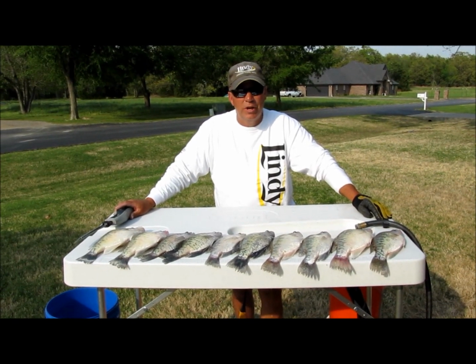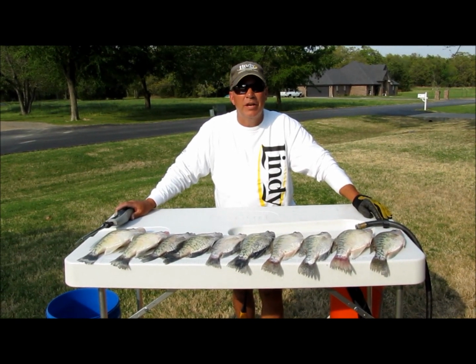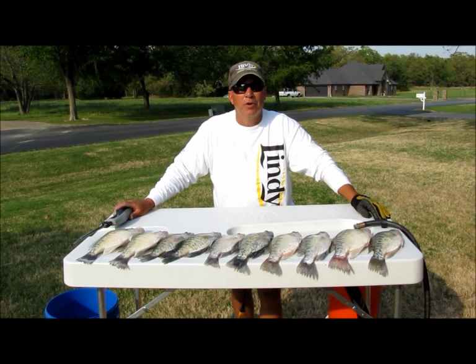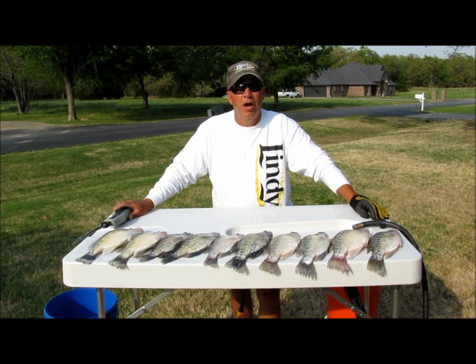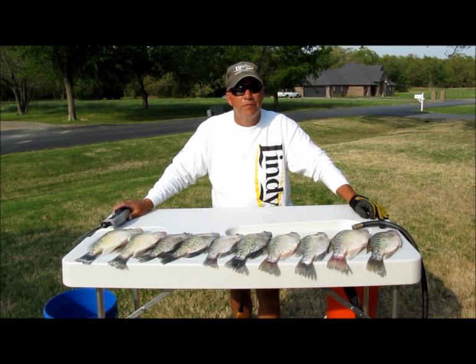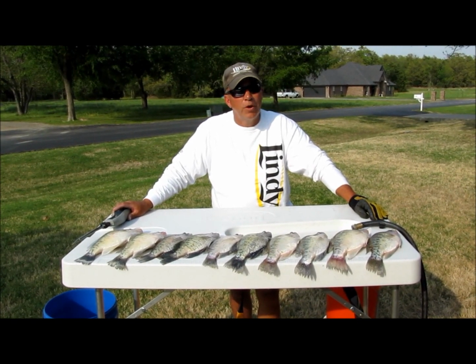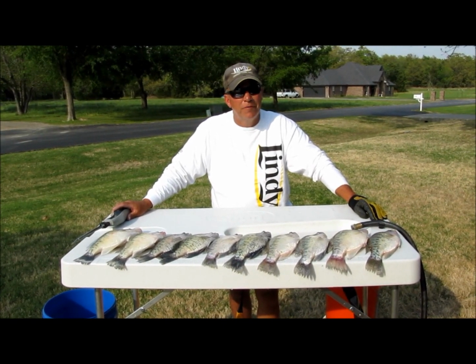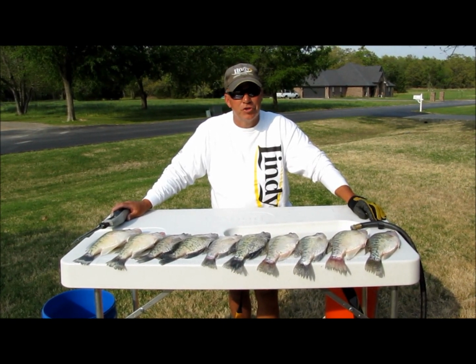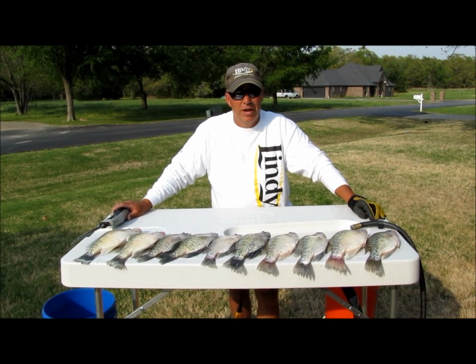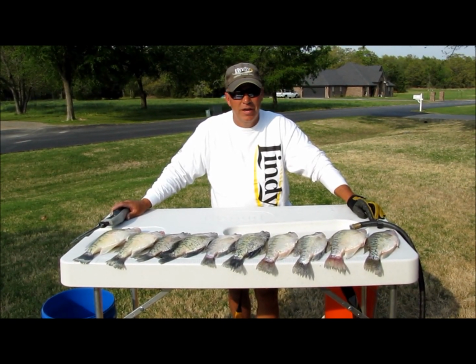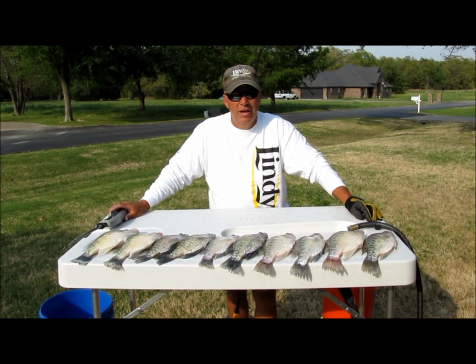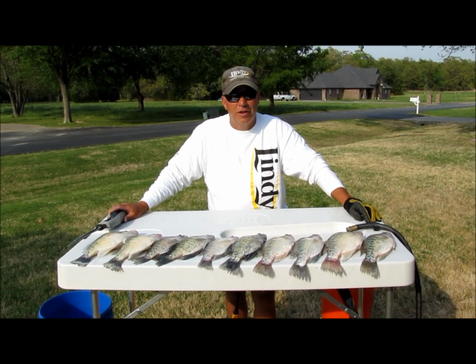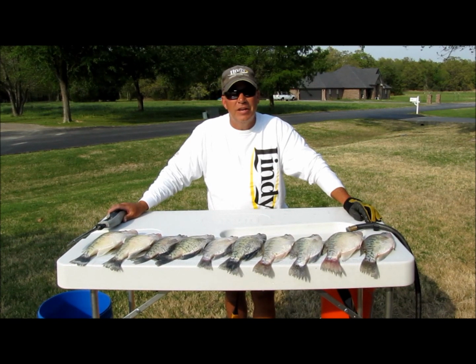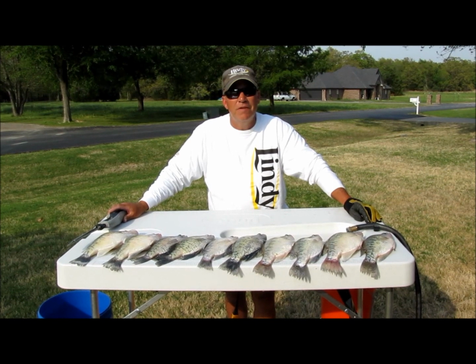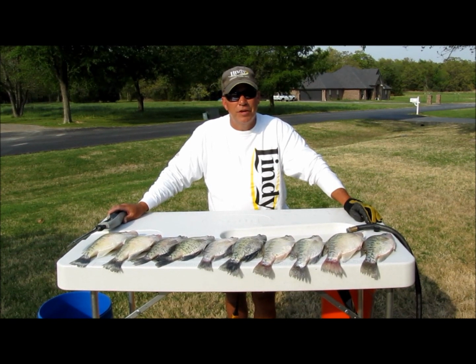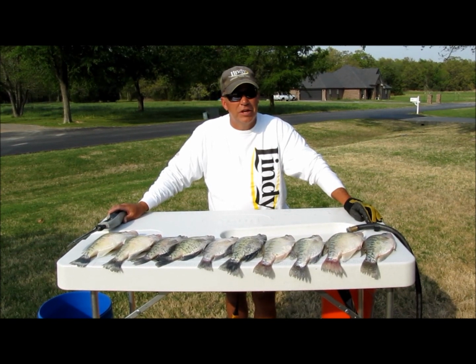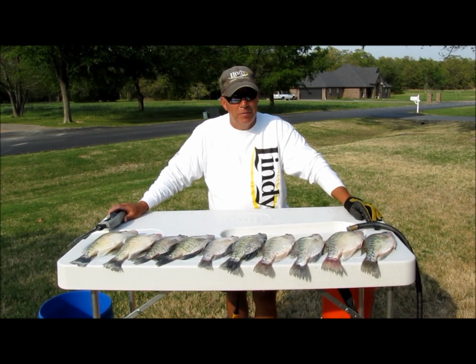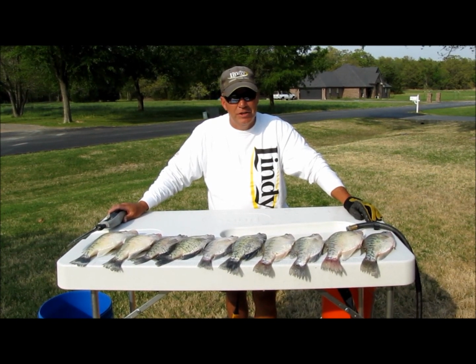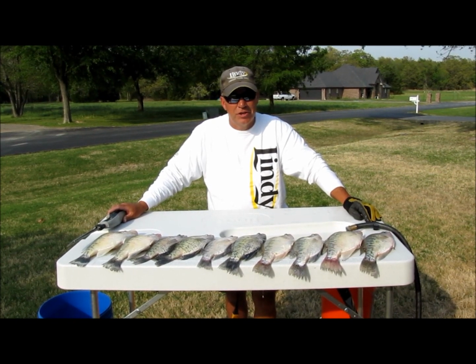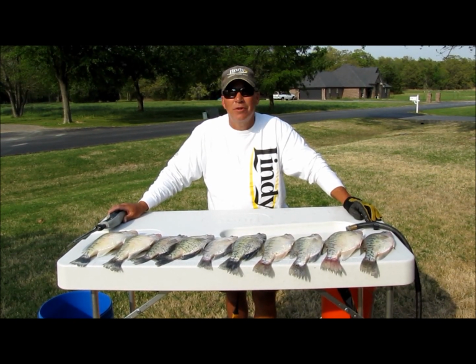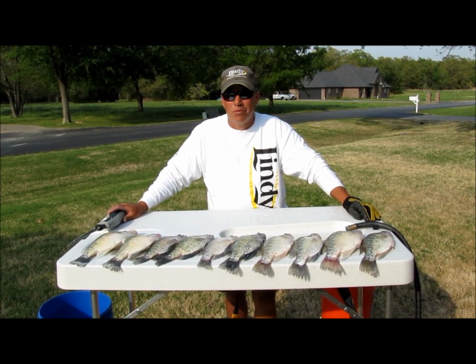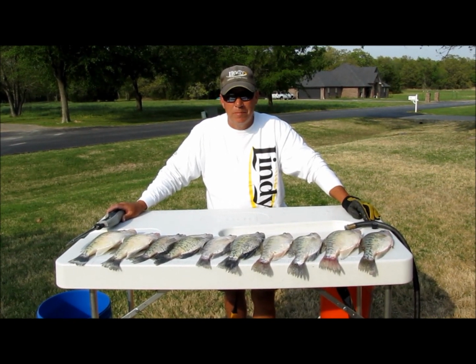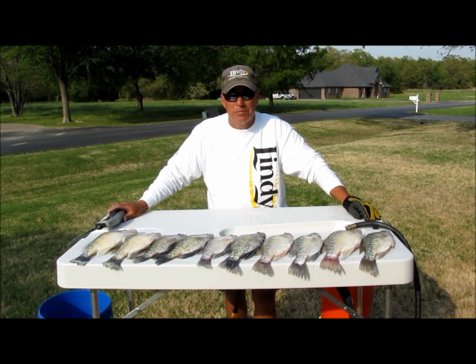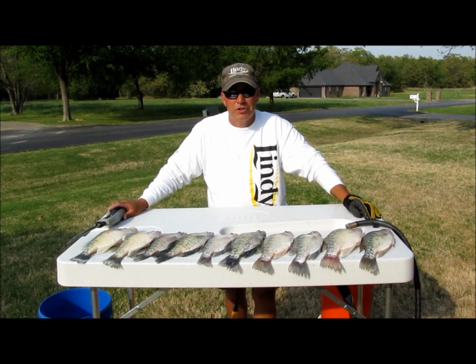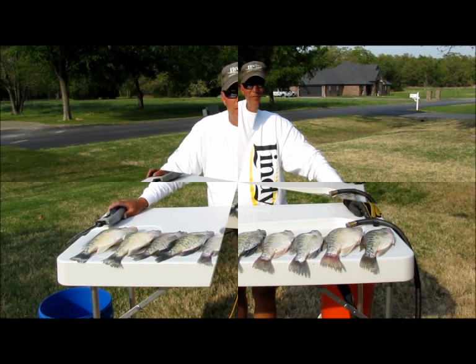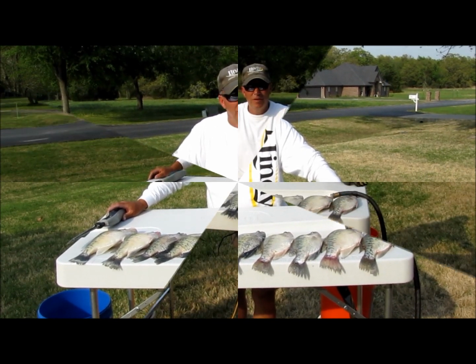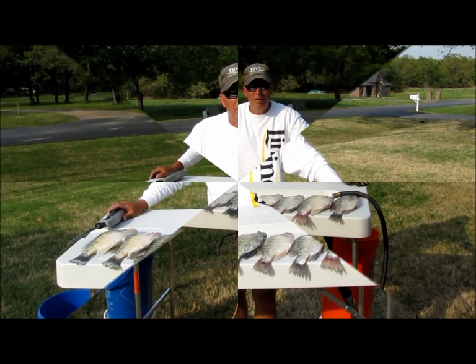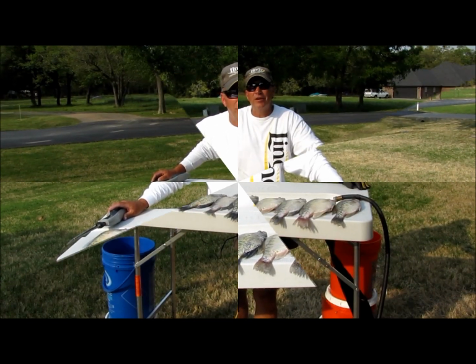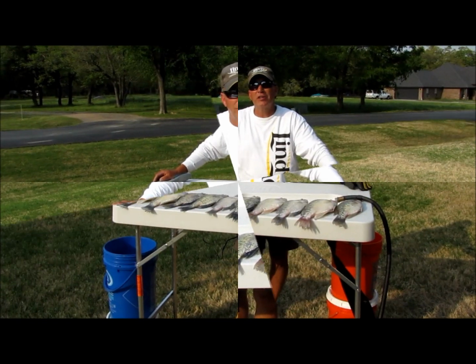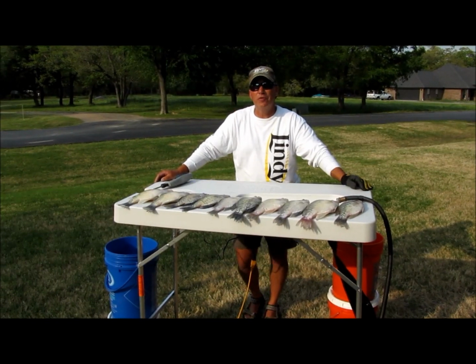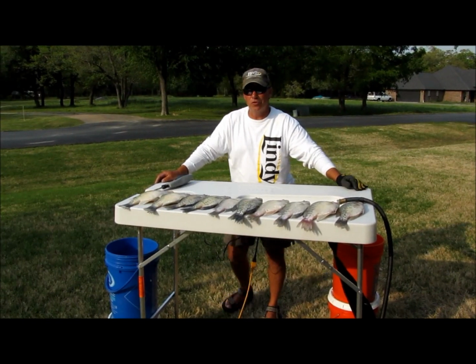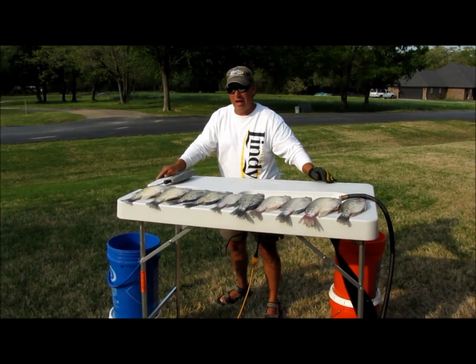We clean up to 148 fish a day, and the Lindy Fish and Game Cleaning Station really makes my job a lot easier. Check these features out.